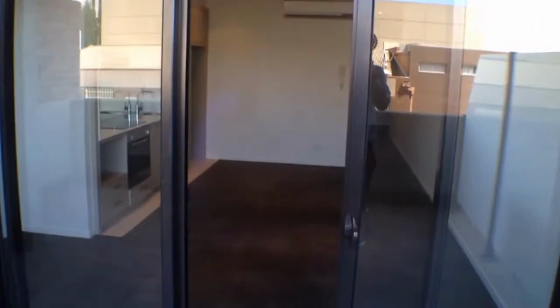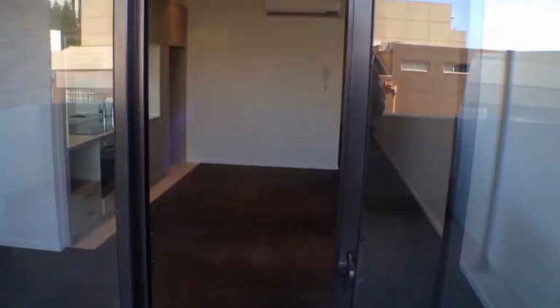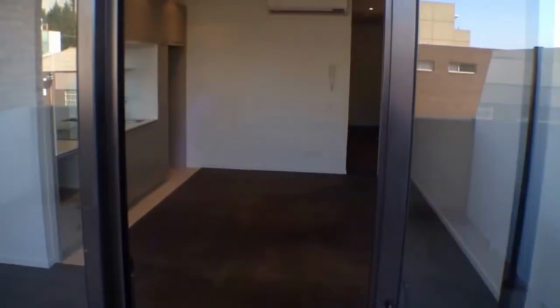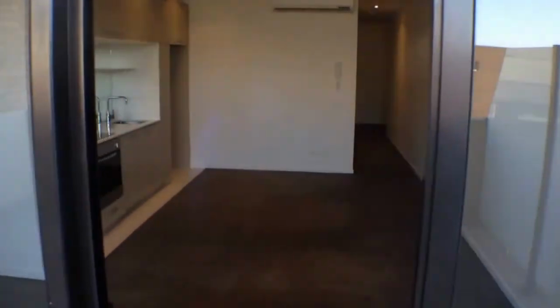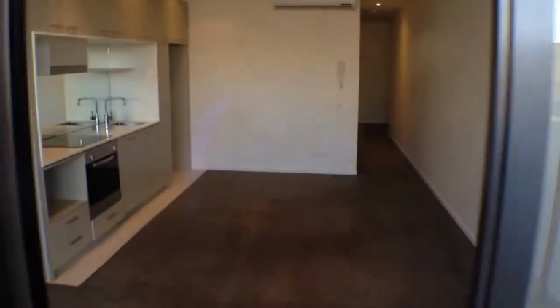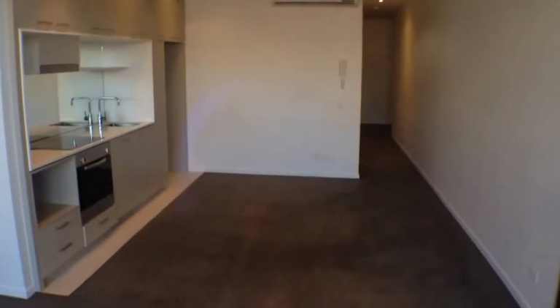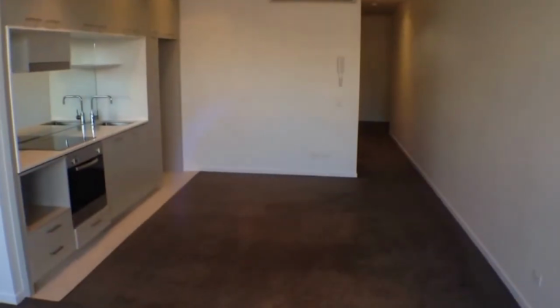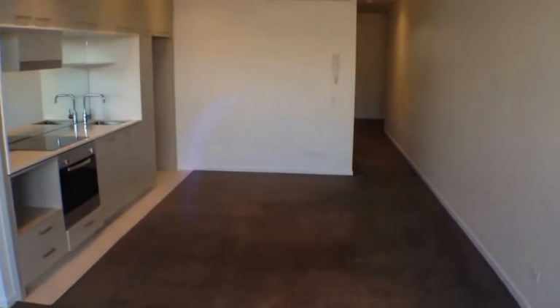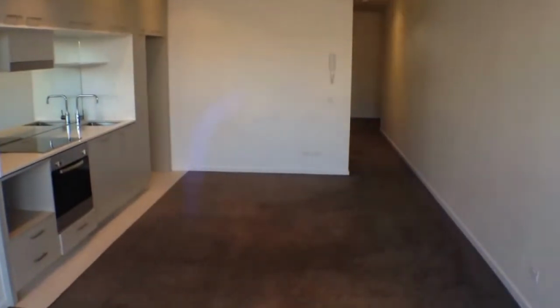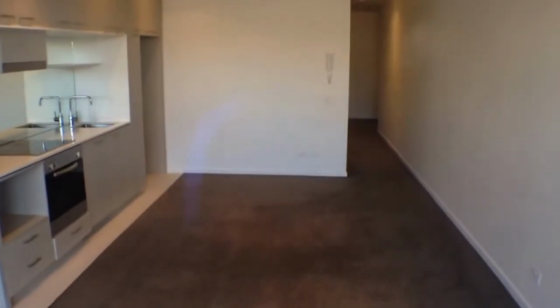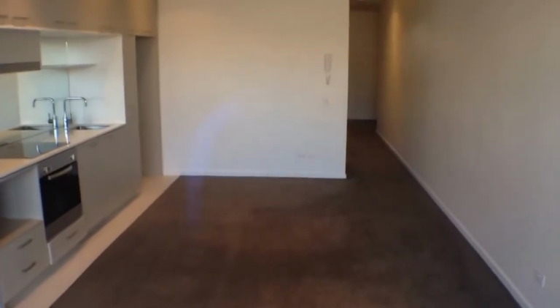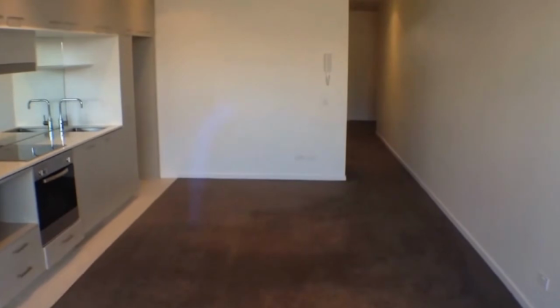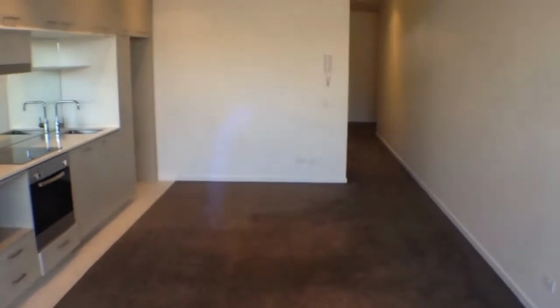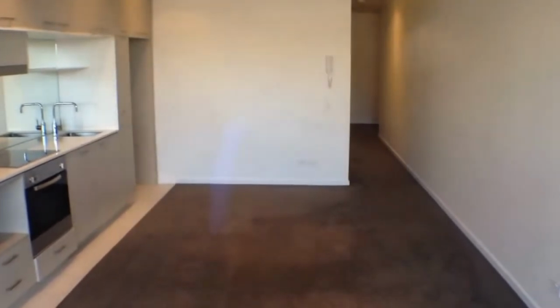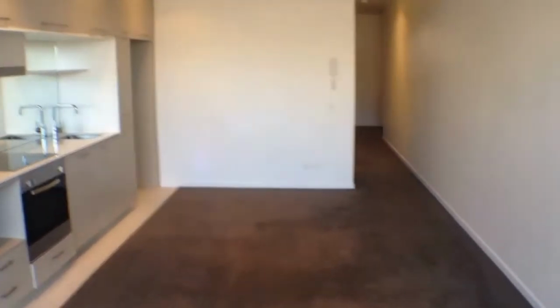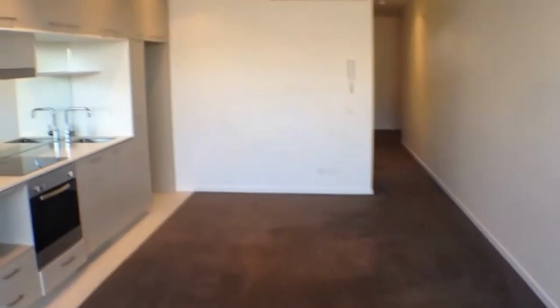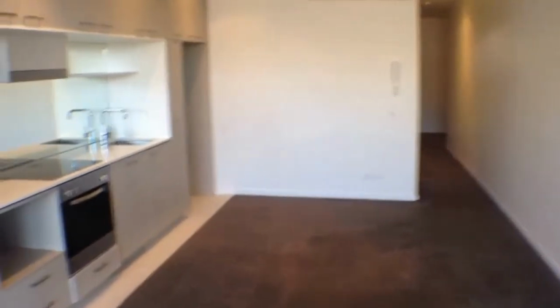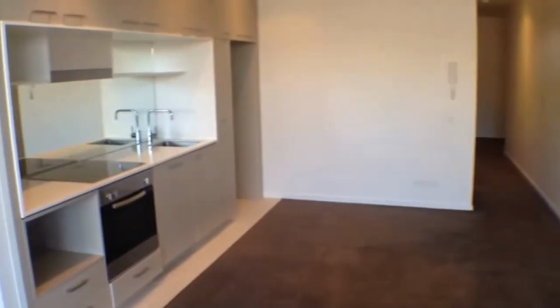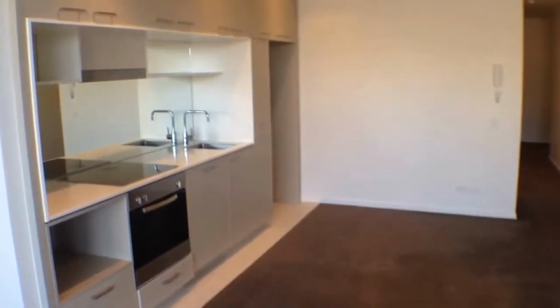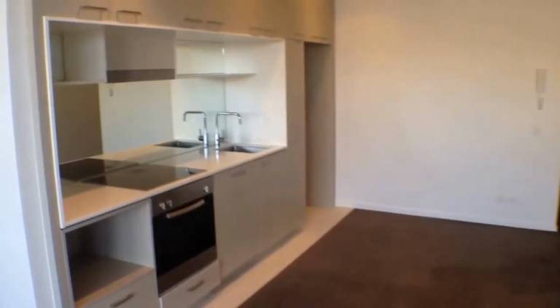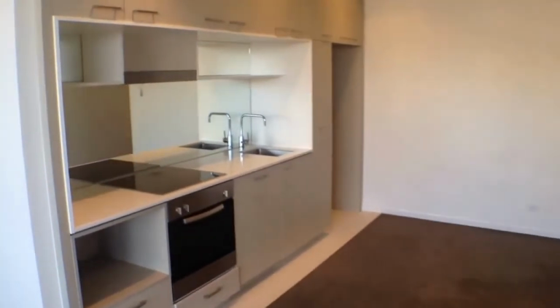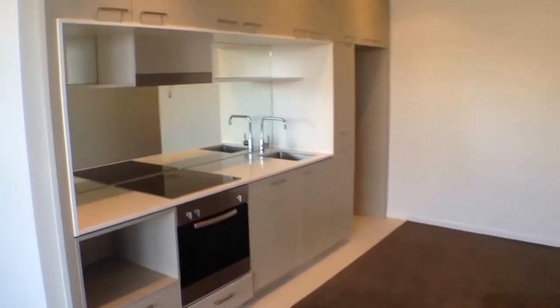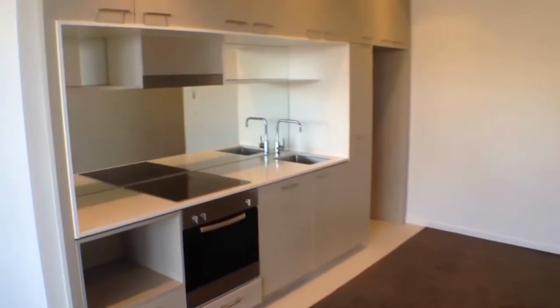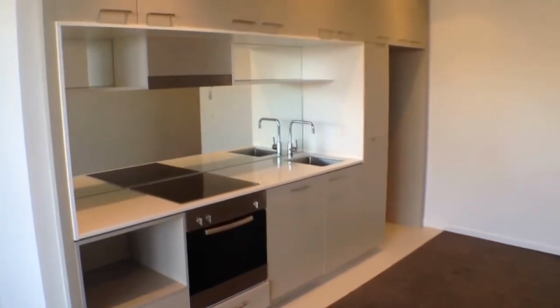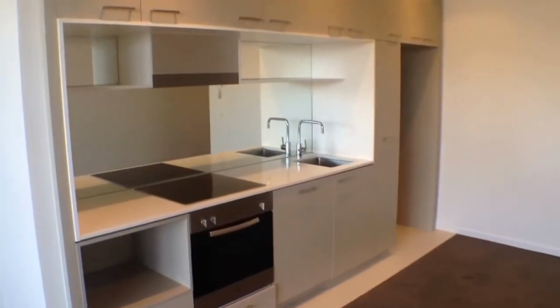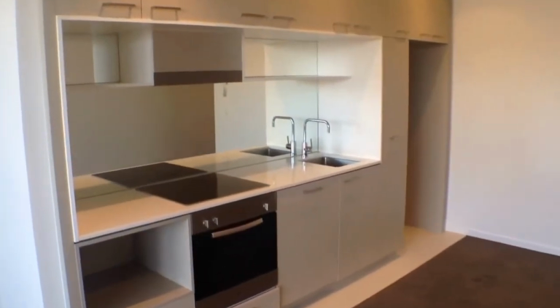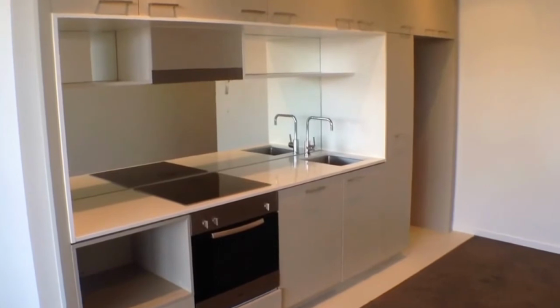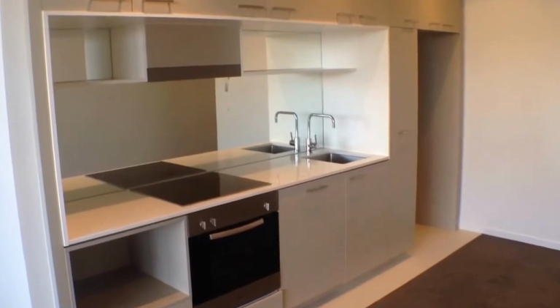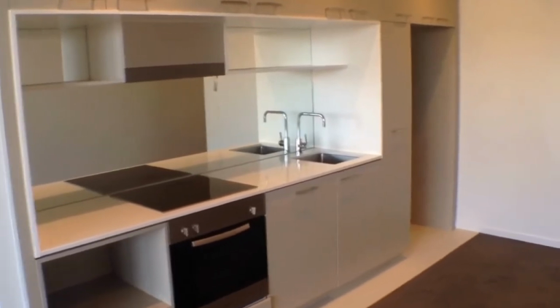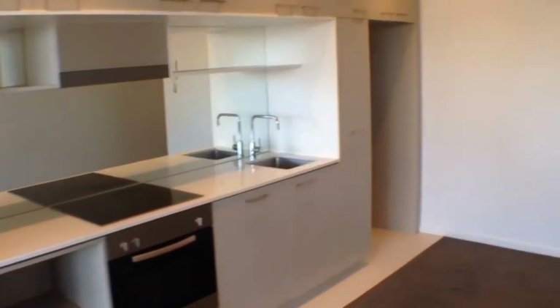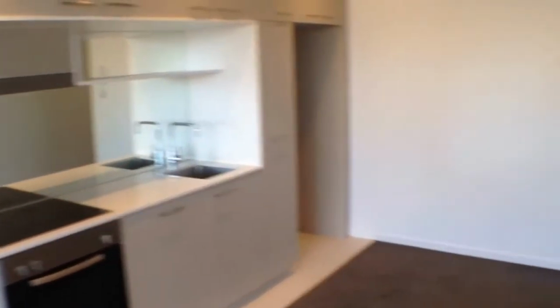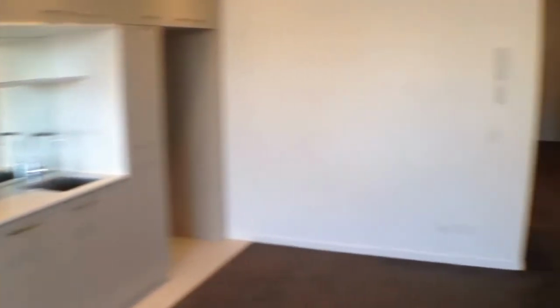Moving back throughout the property, as we can see we've got an excellent sized living room — plenty of room for a couch and TV setup and a dining room table and chairs. The kitchen is nice and modern with plenty of cabinet space and stainless steel appliances.